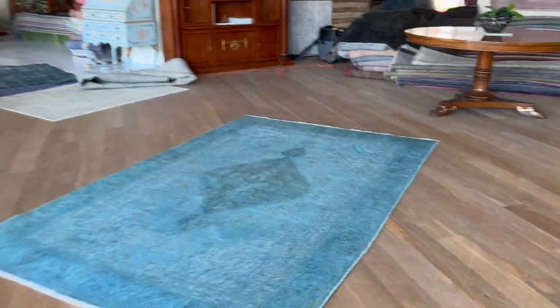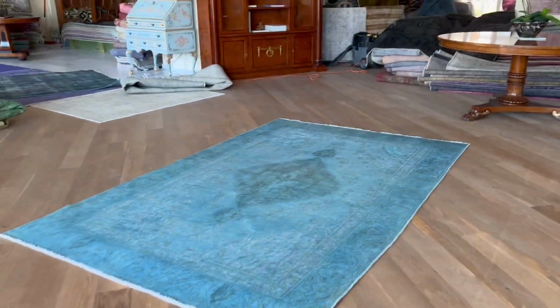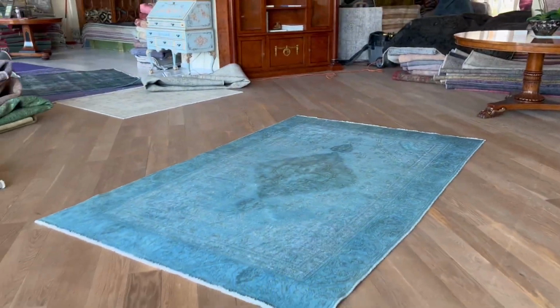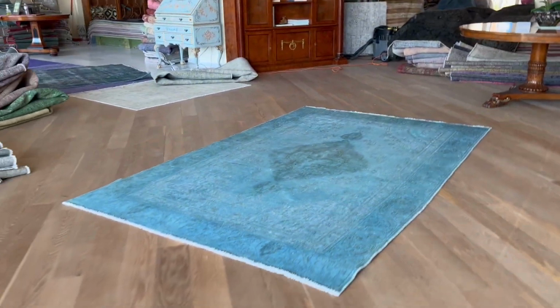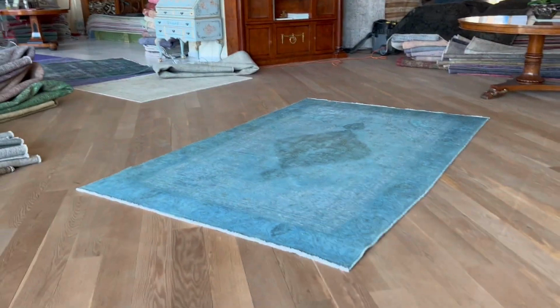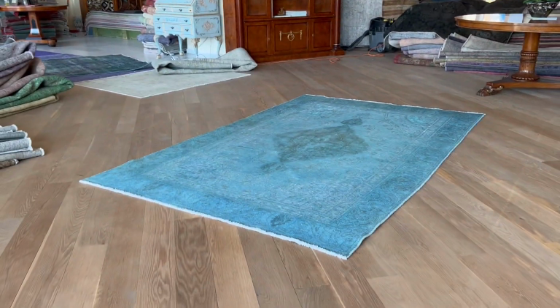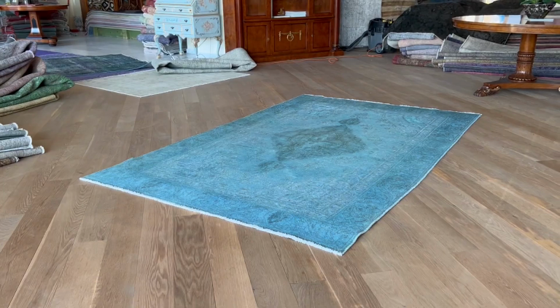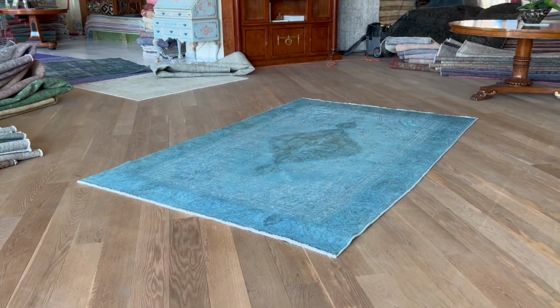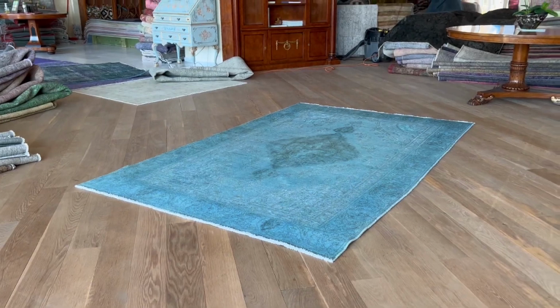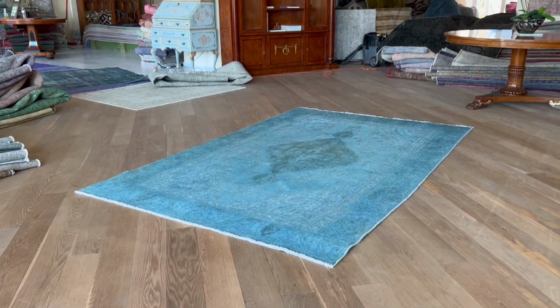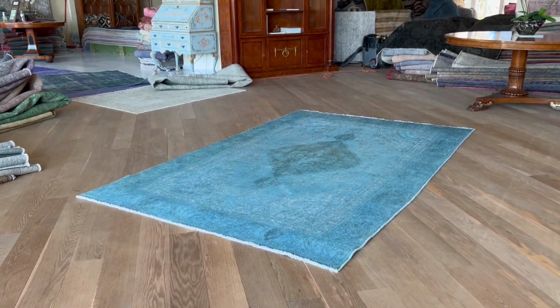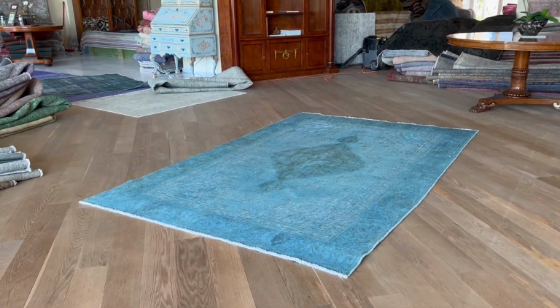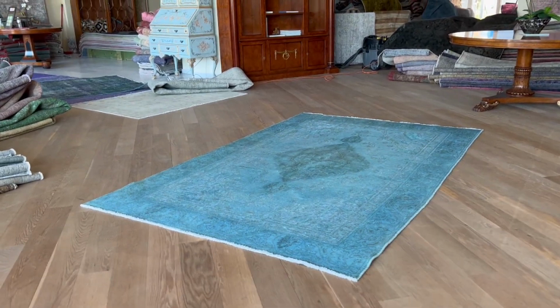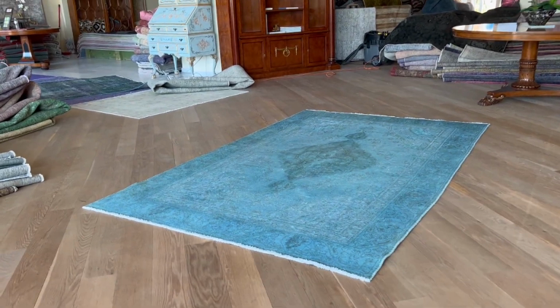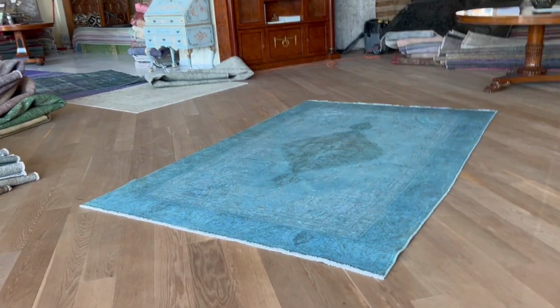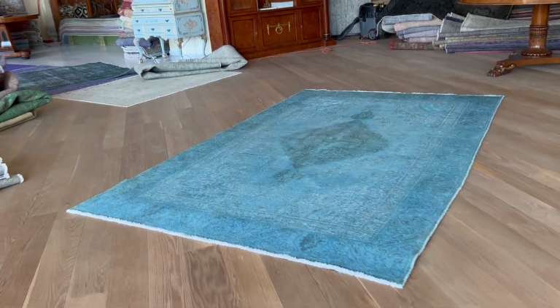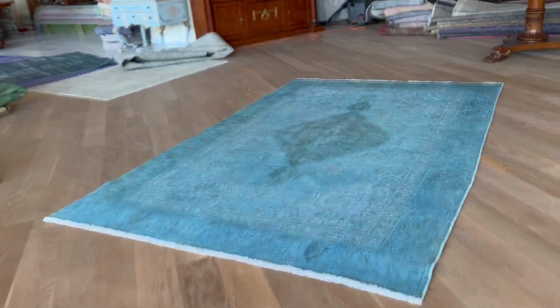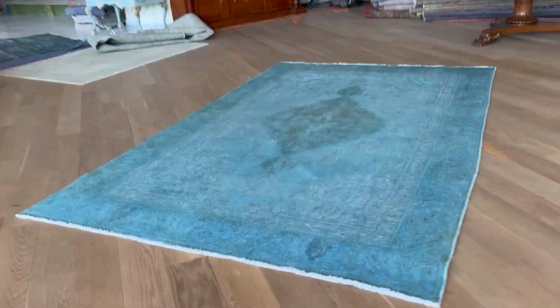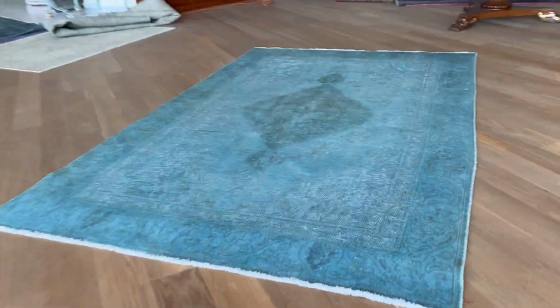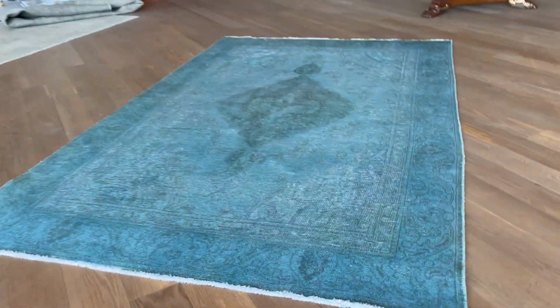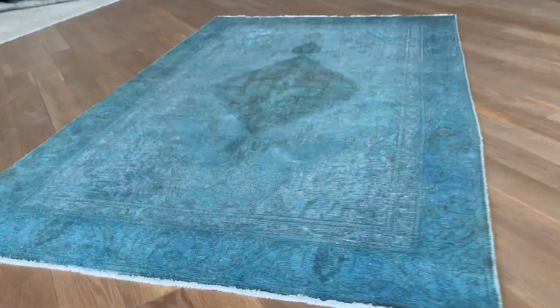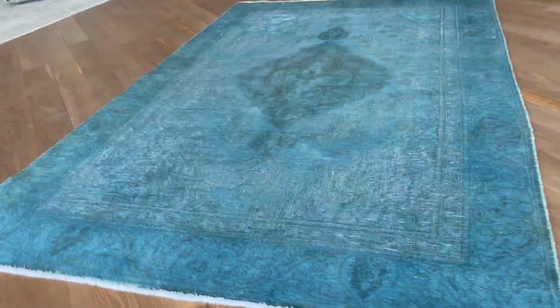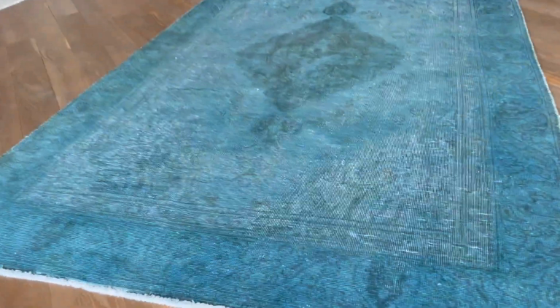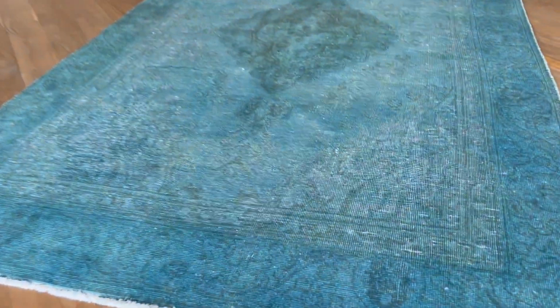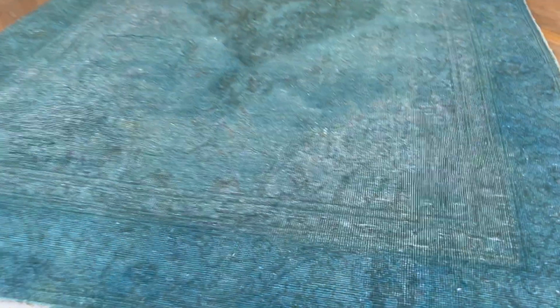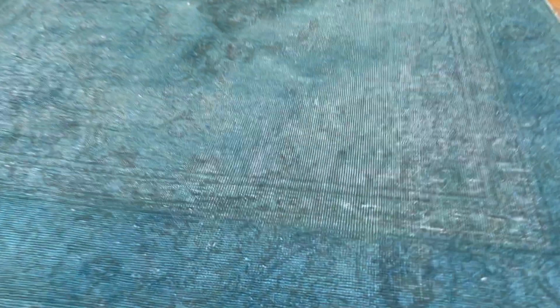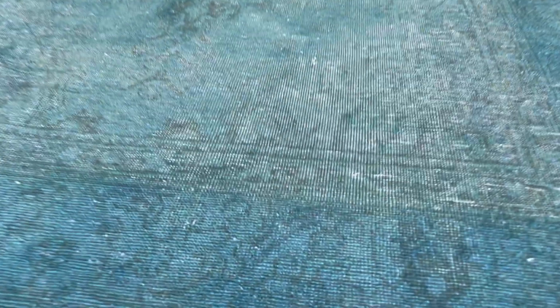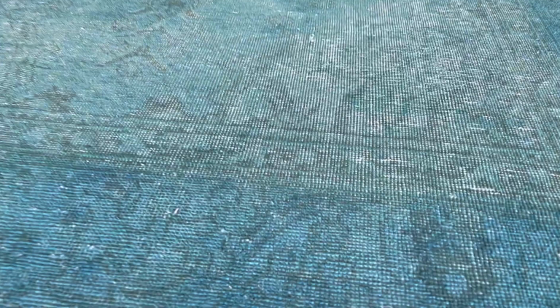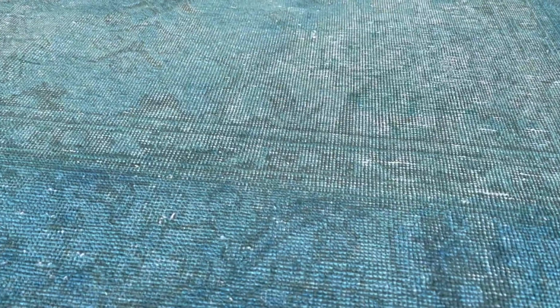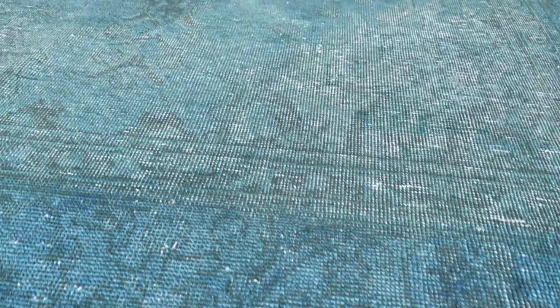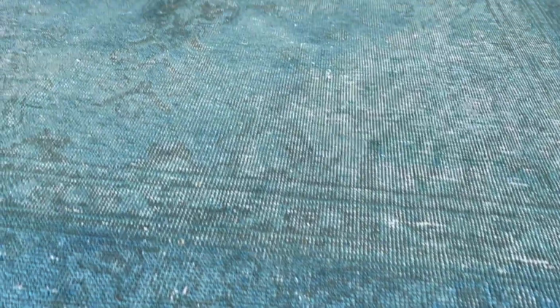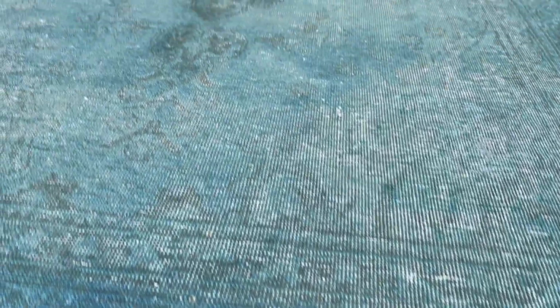If you have any further questions you can also contact me directly via WhatsApp, and I can send you additional pictures and a video of one more carpet of your choice.